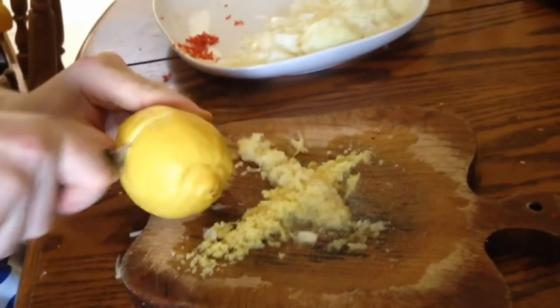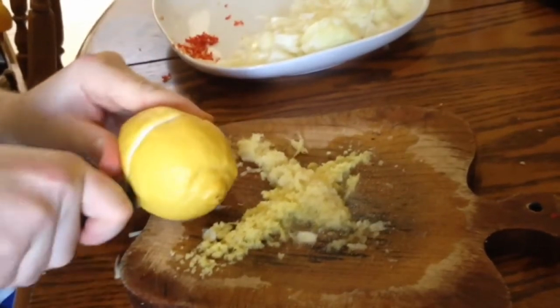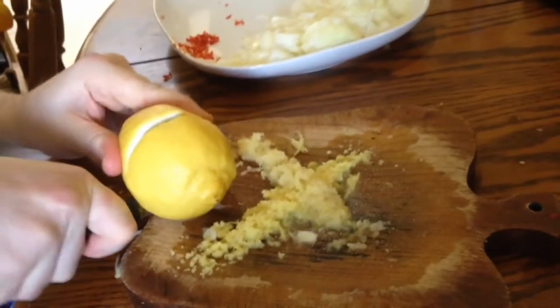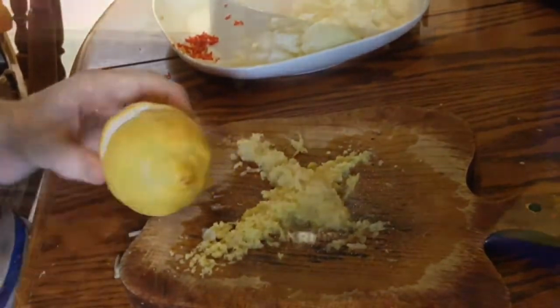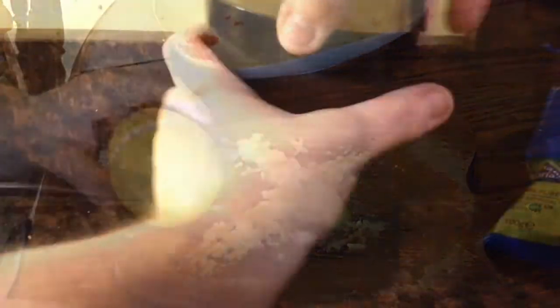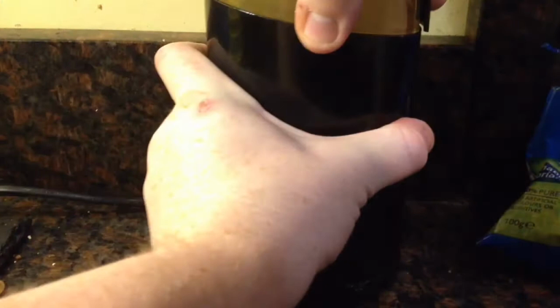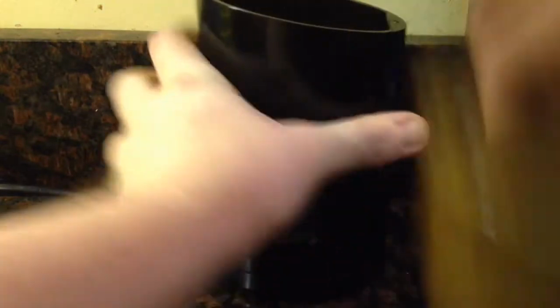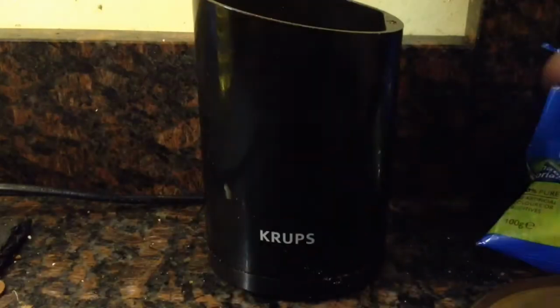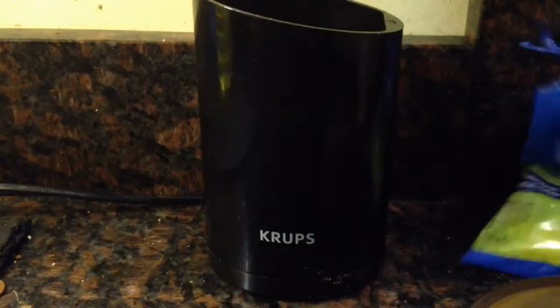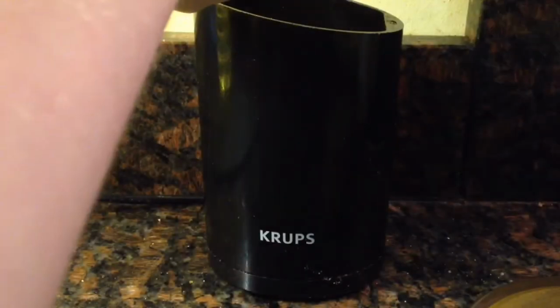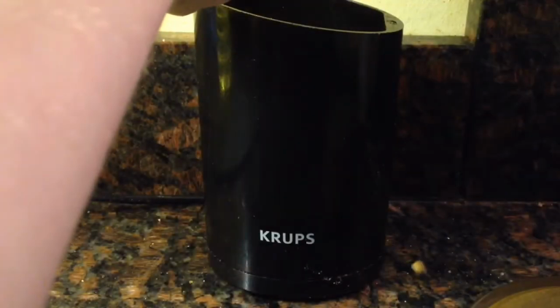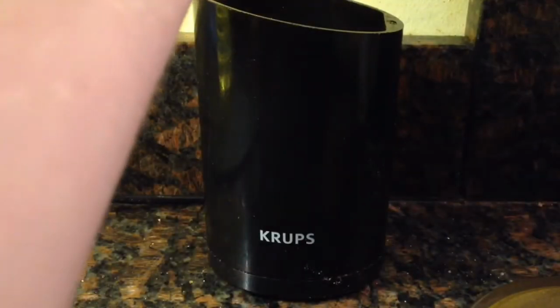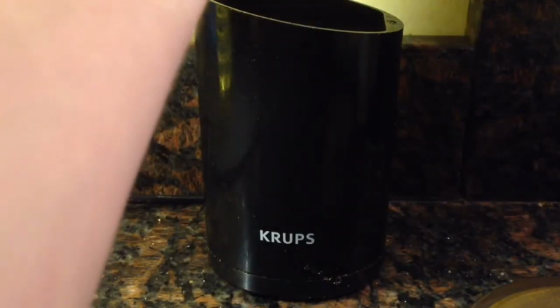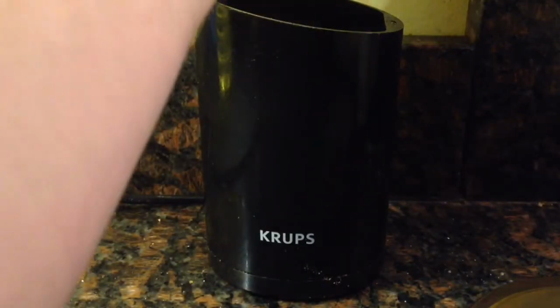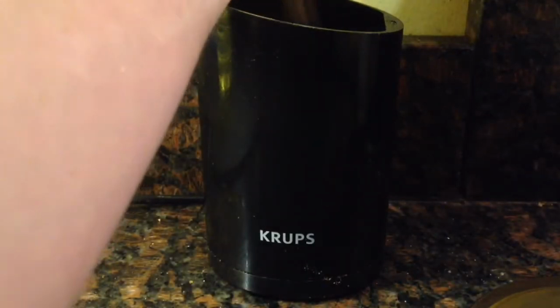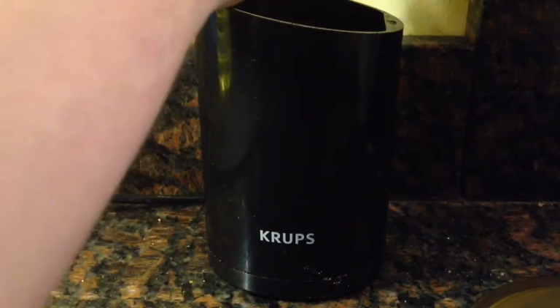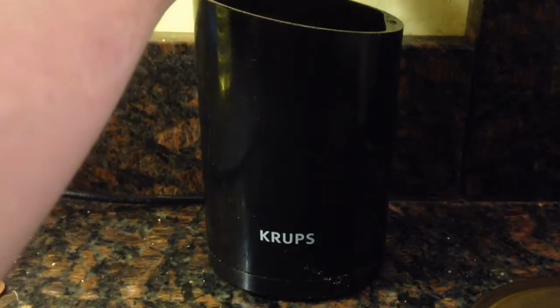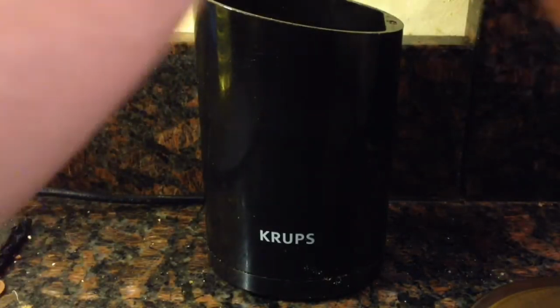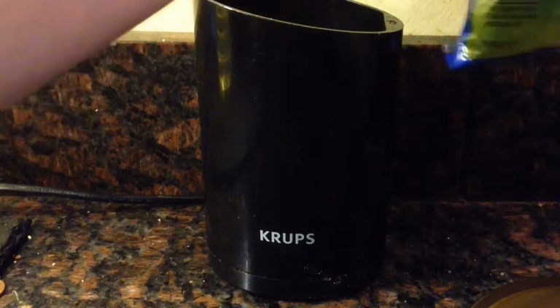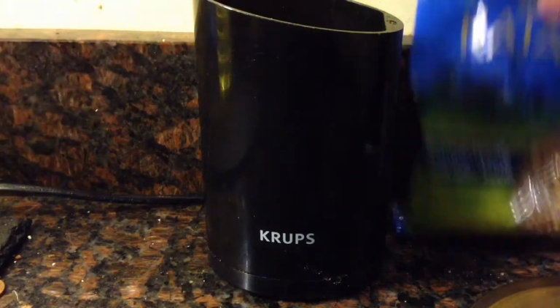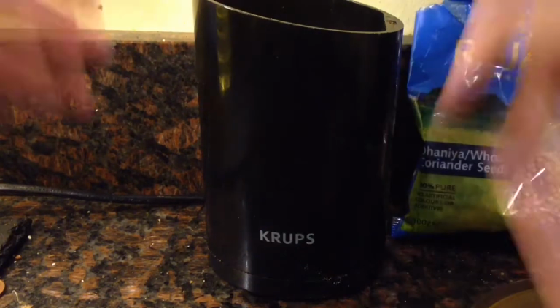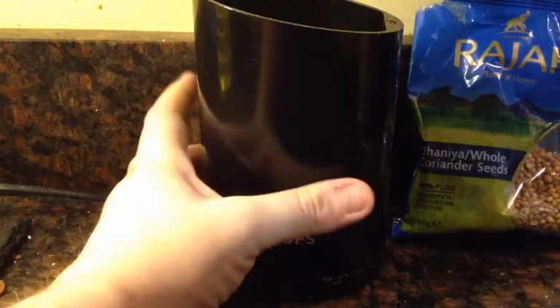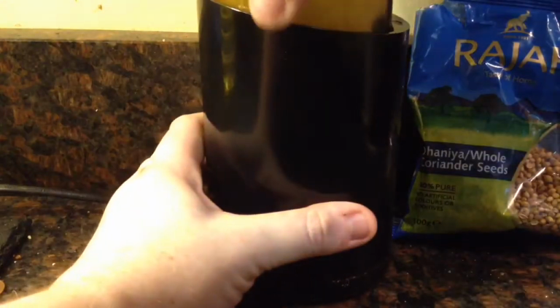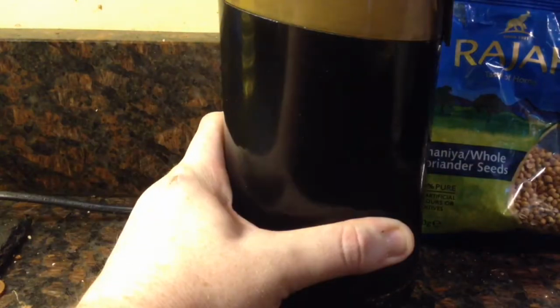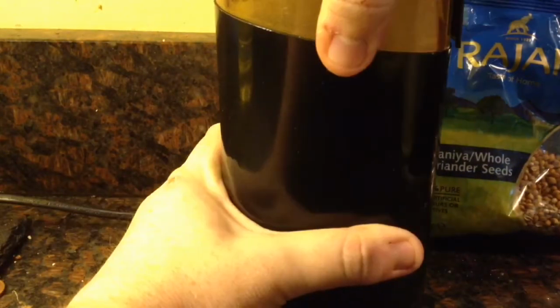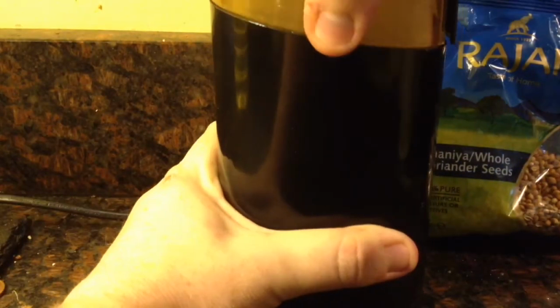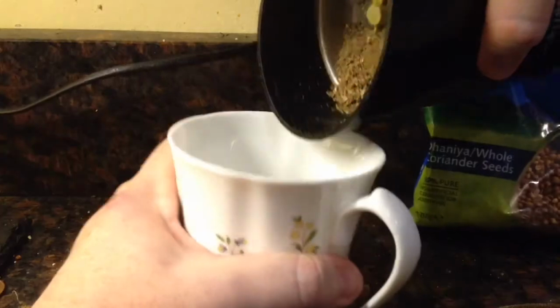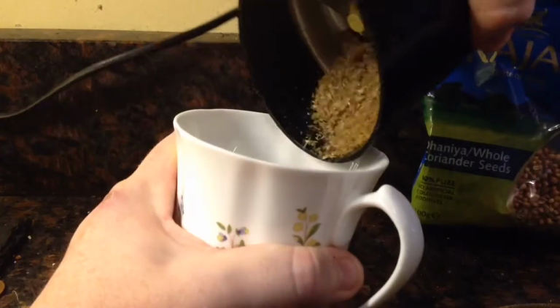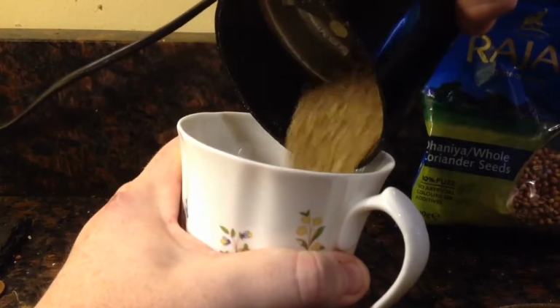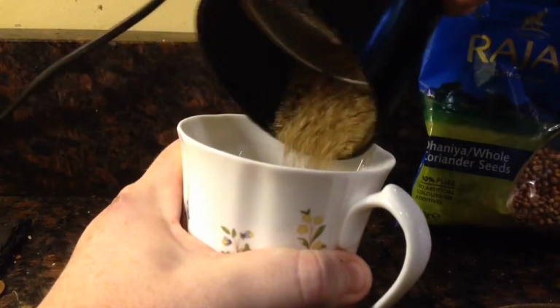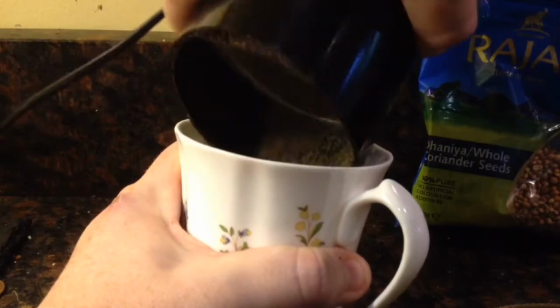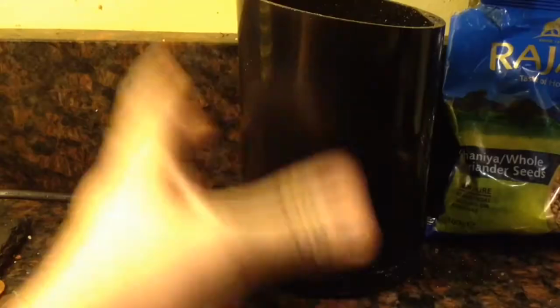I then halved the lemon because I'll need the juice of half a lemon later on. I then ground up some coriander seeds, about a tablespoon's worth, and then put them into a cup and set aside for later.